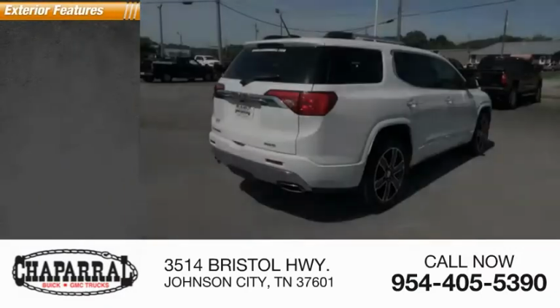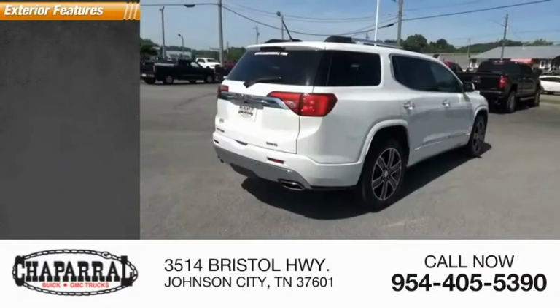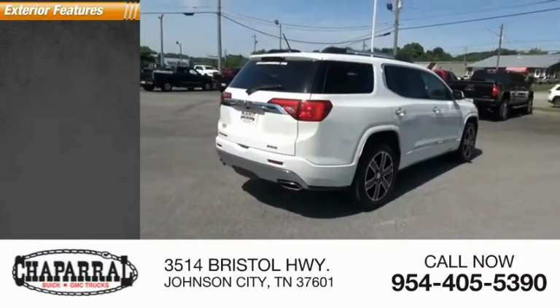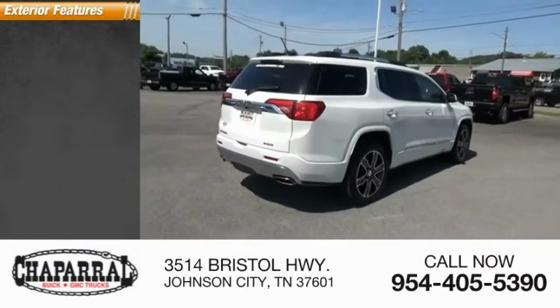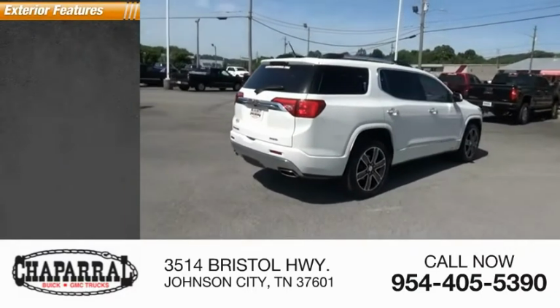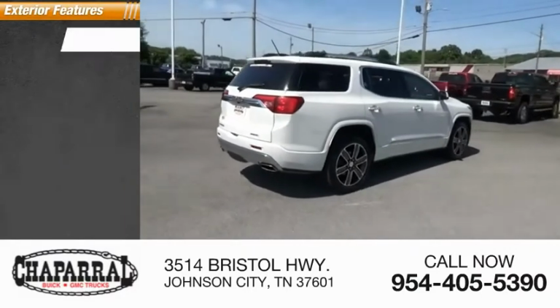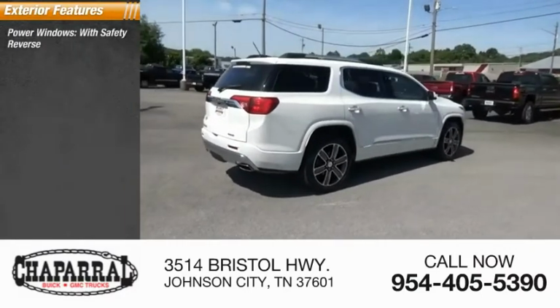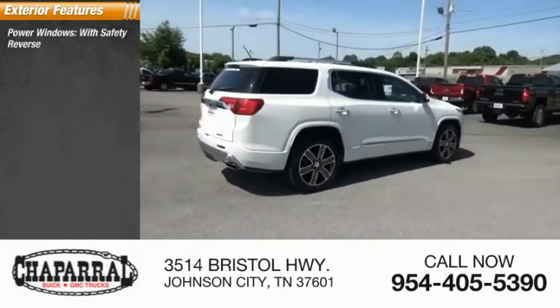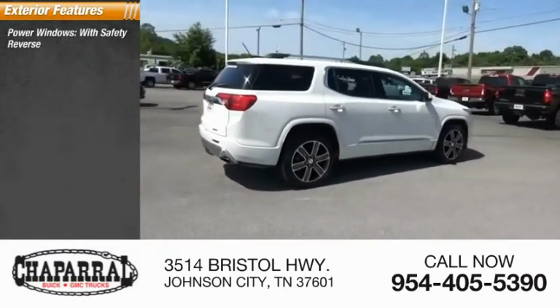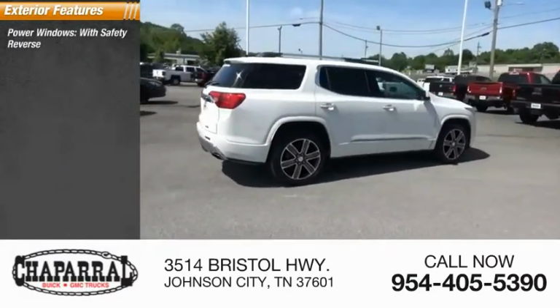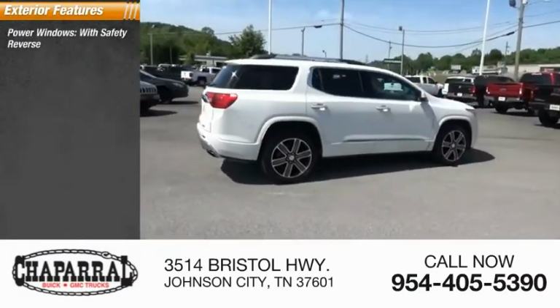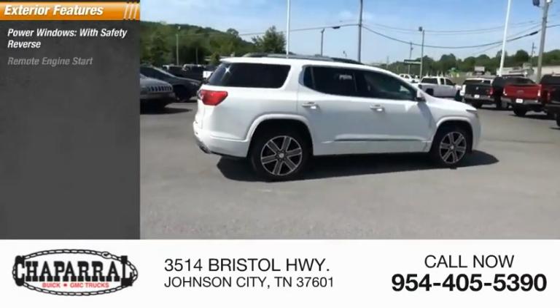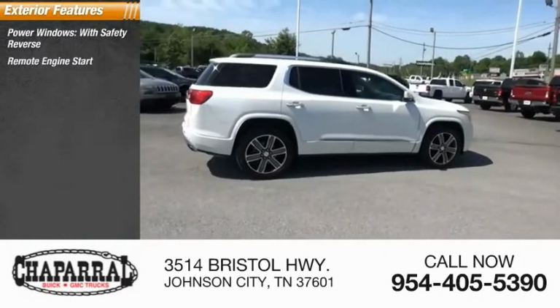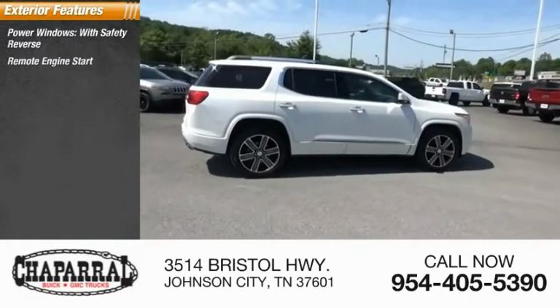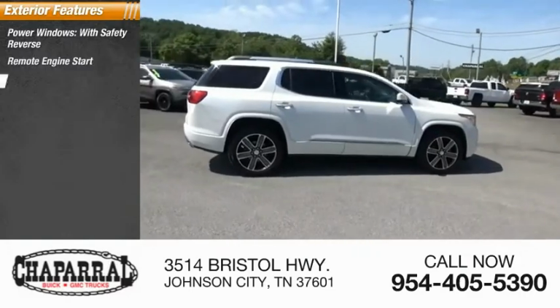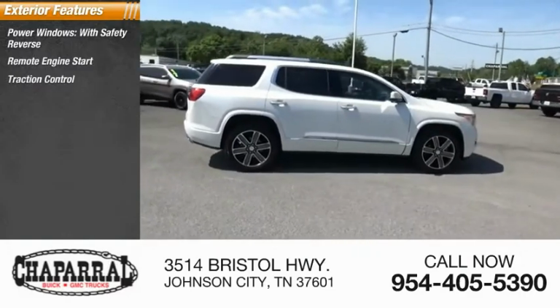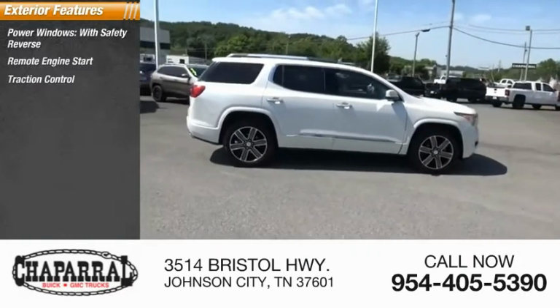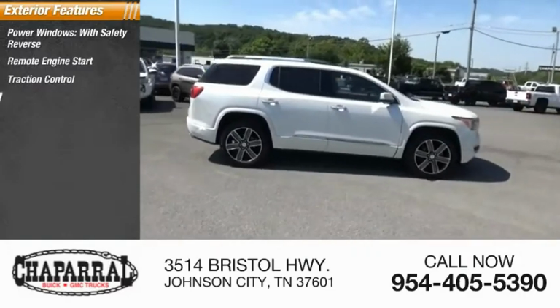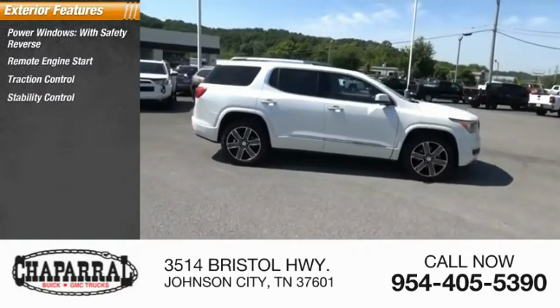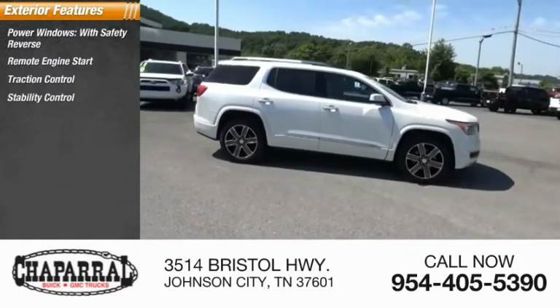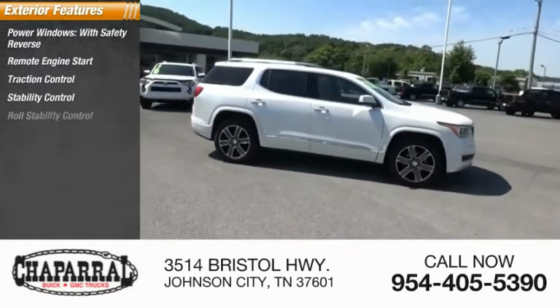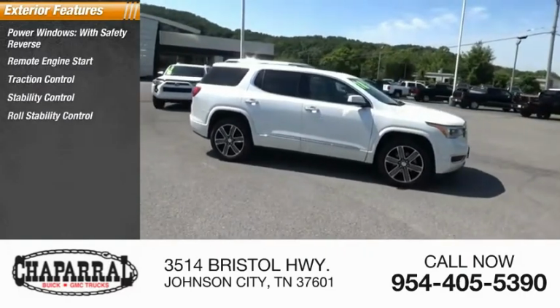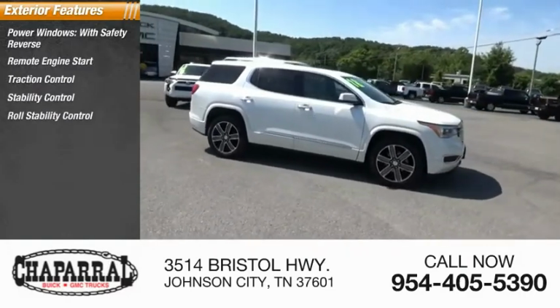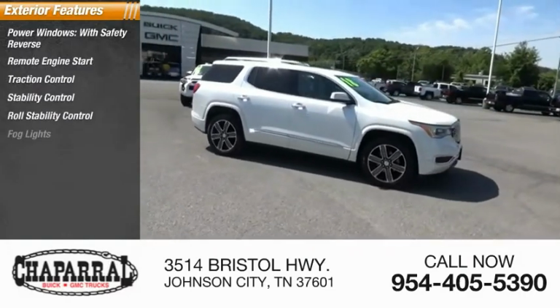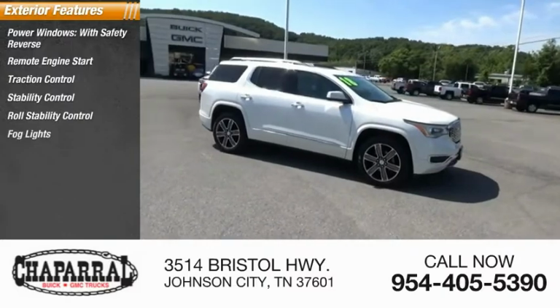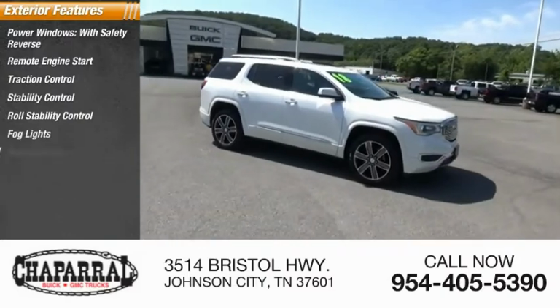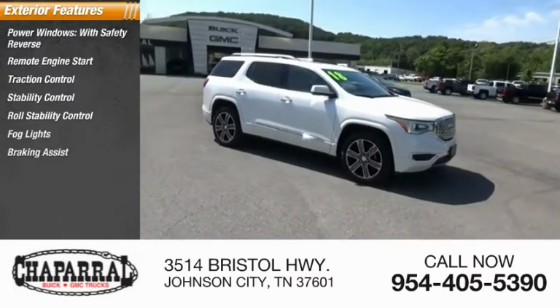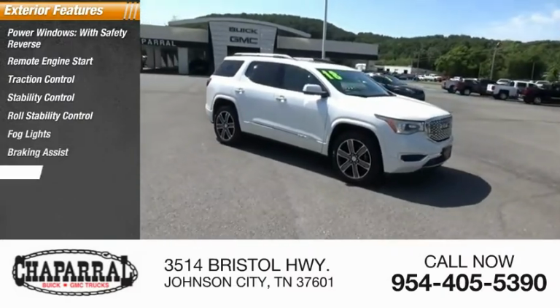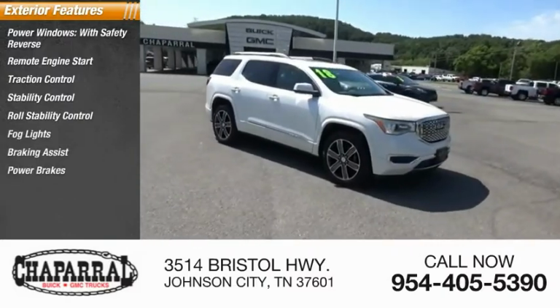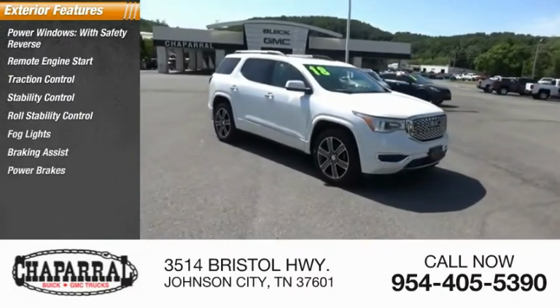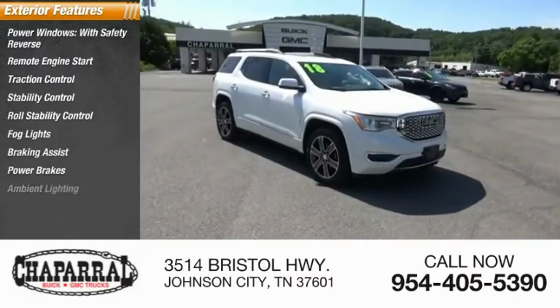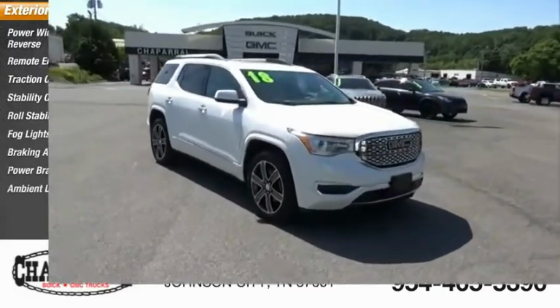Here are some of this vehicle's great options: power windows with safety reverse, remote engine start, traction control, stability control, roll stability control, fog lights, braking assist, power brakes, and ambient lighting.